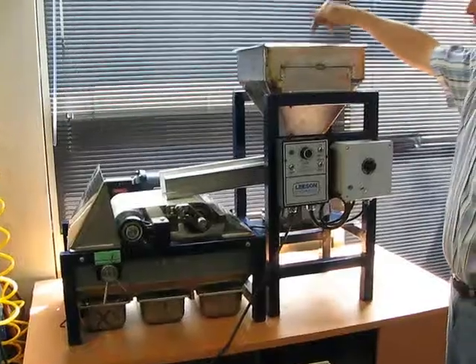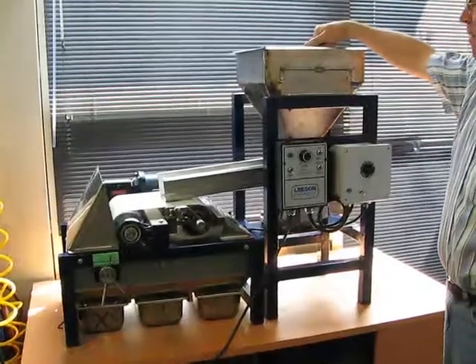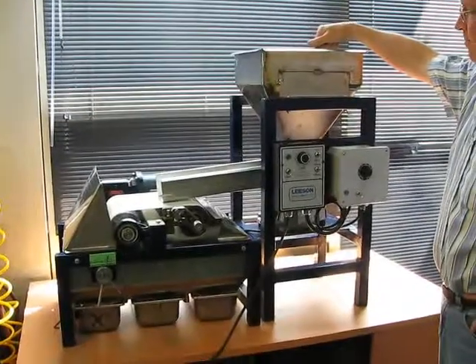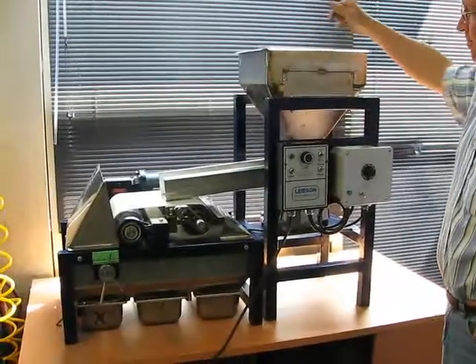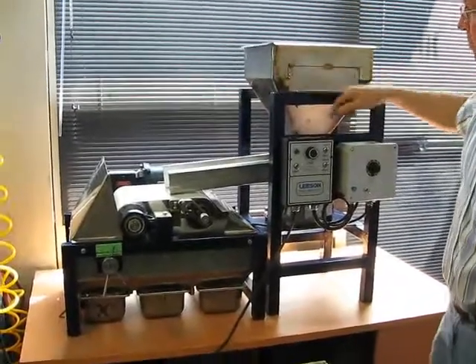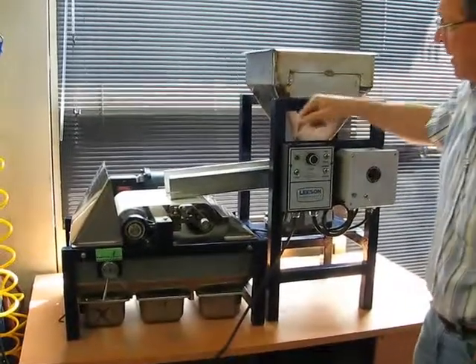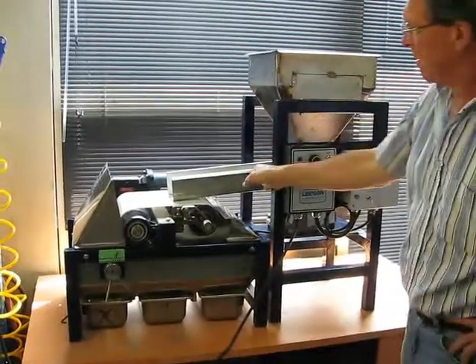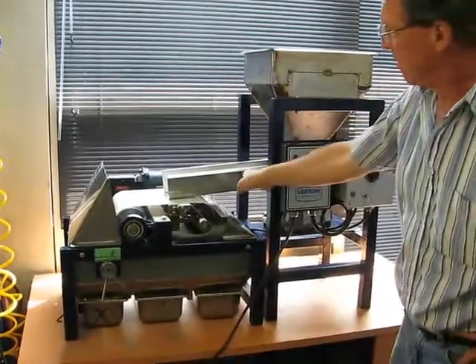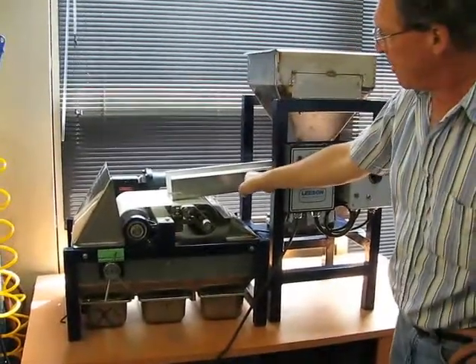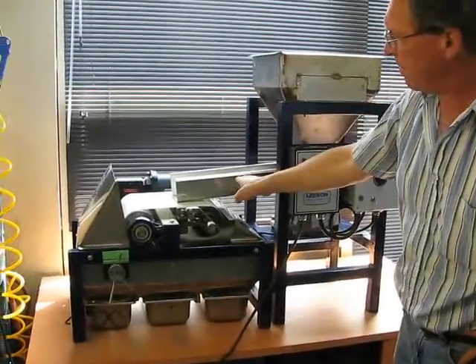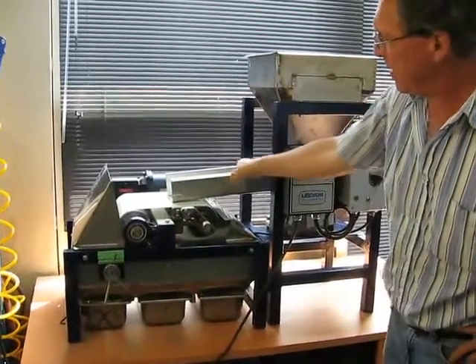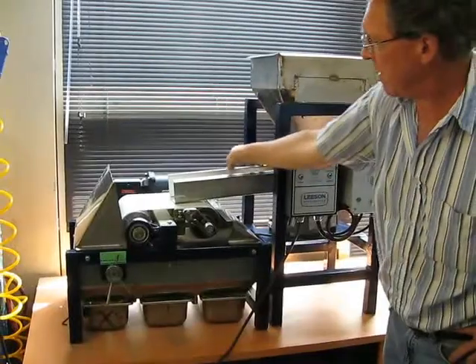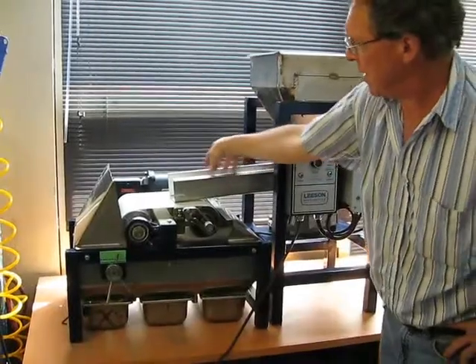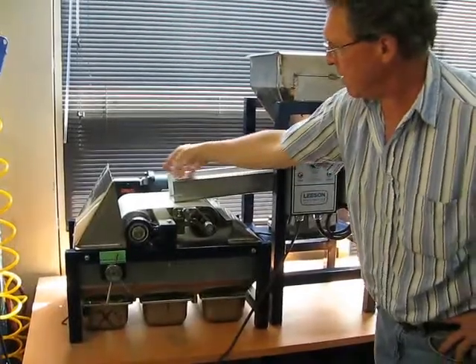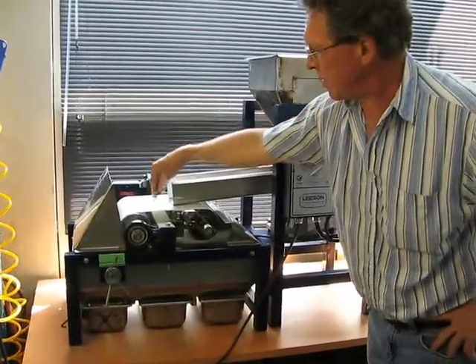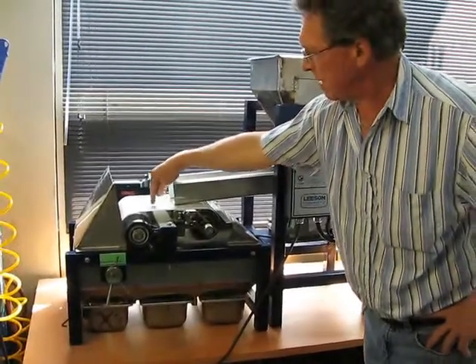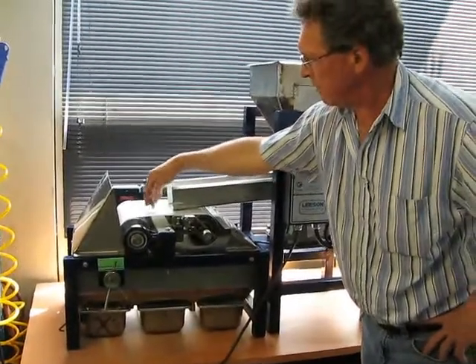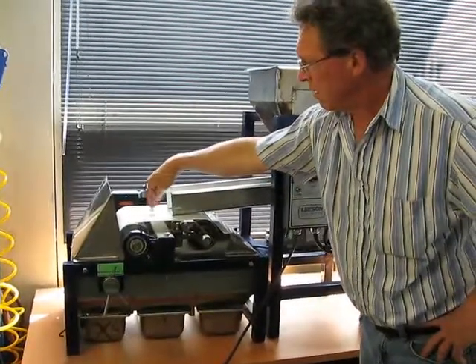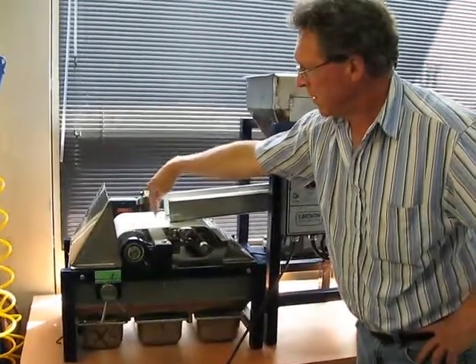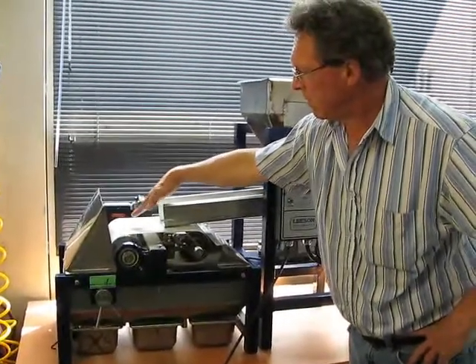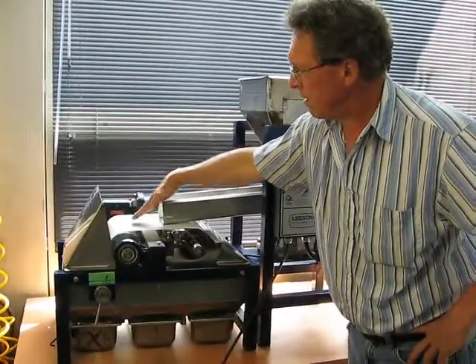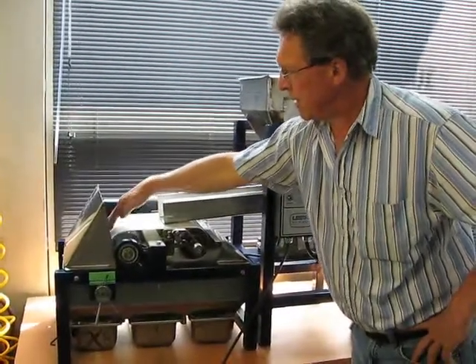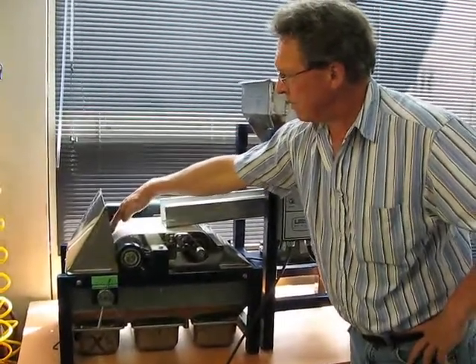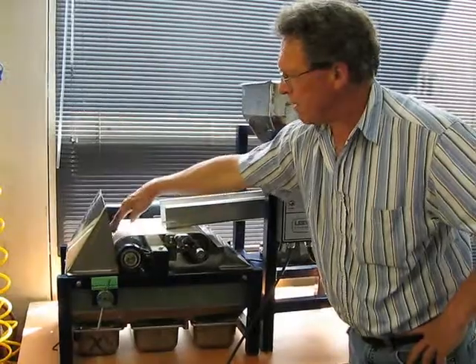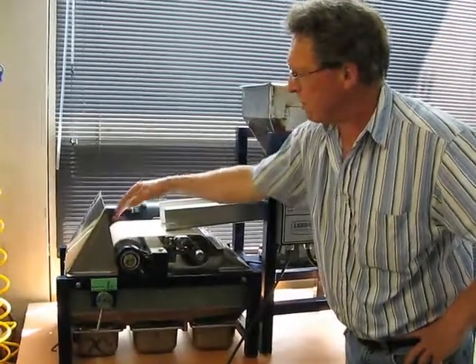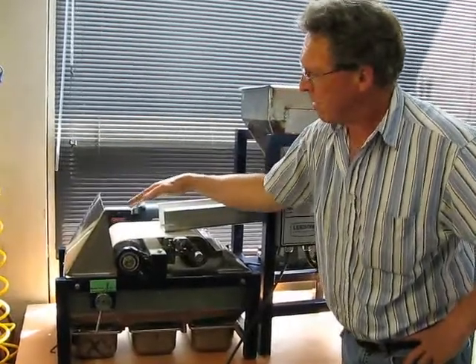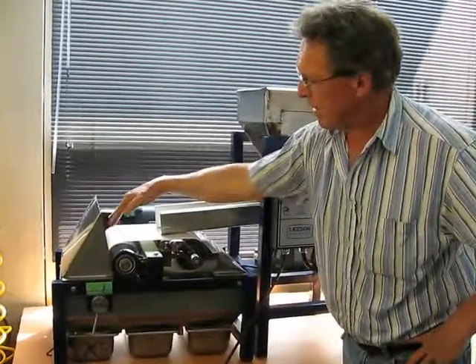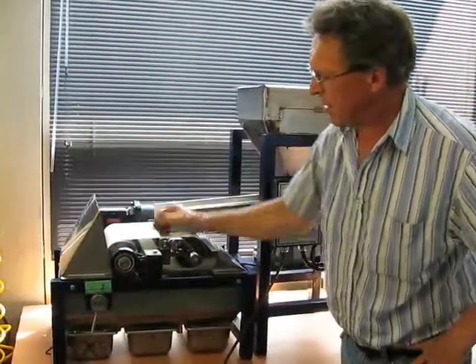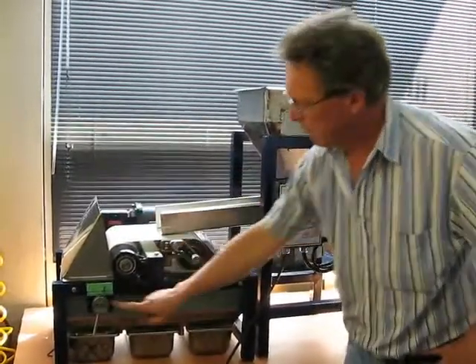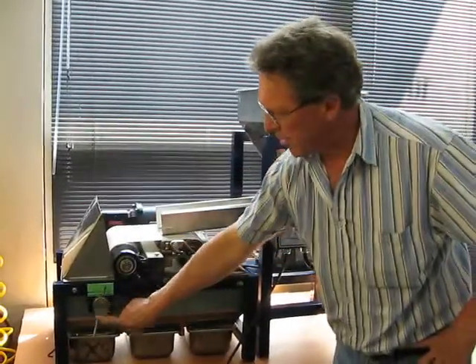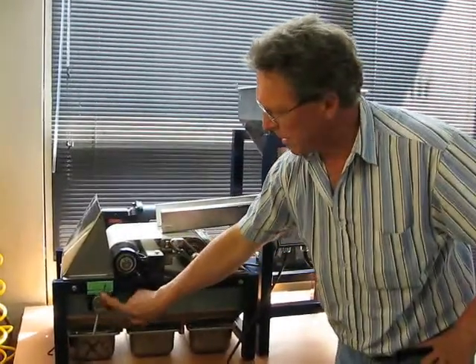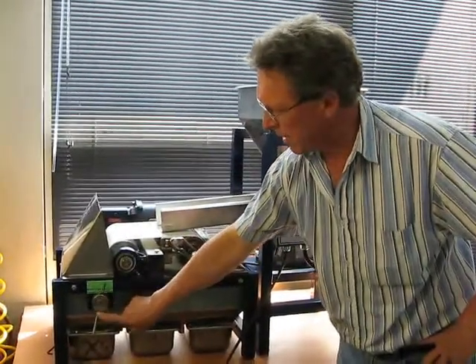The hopper and the vibrator feed the sample down onto the rotating belt over the magnet drum, where it gets separated by the position of the blade.